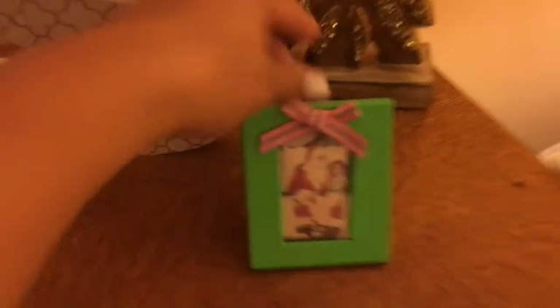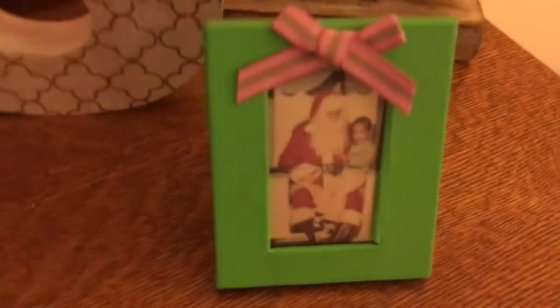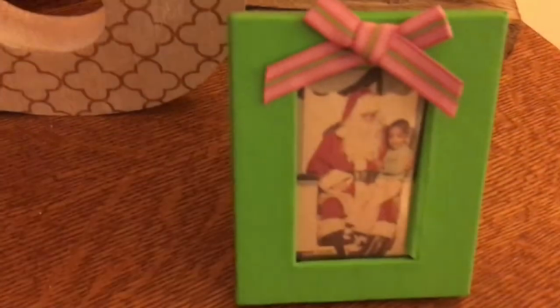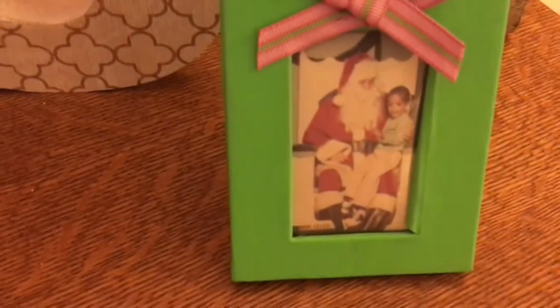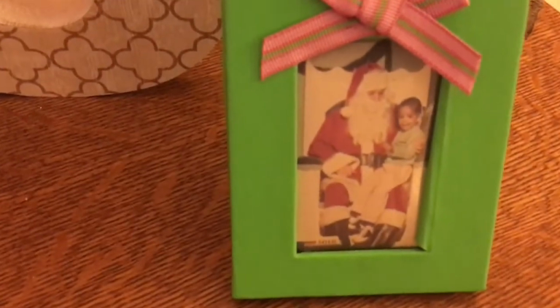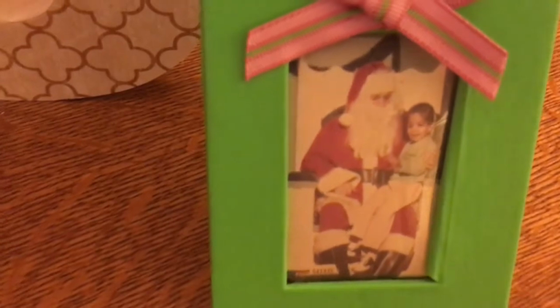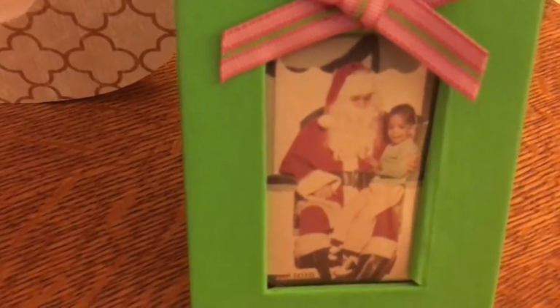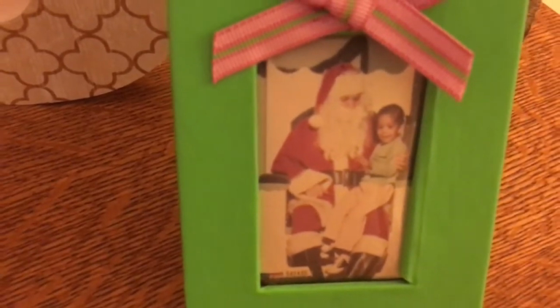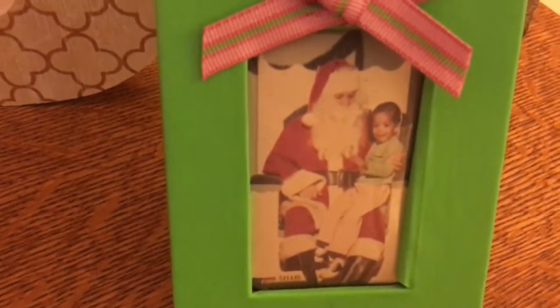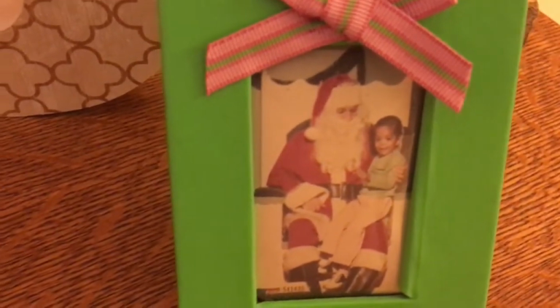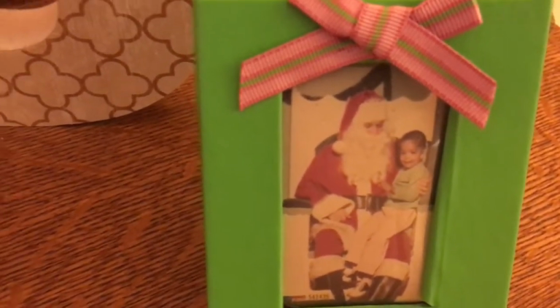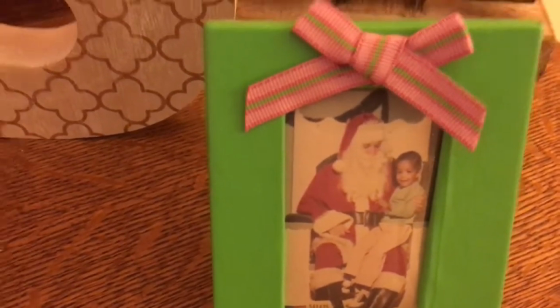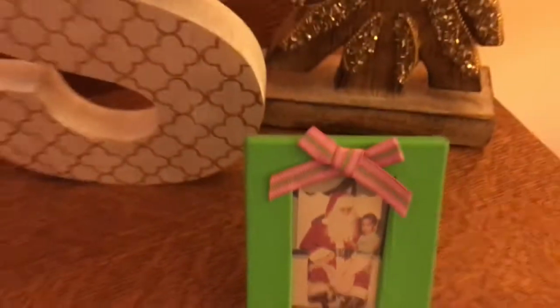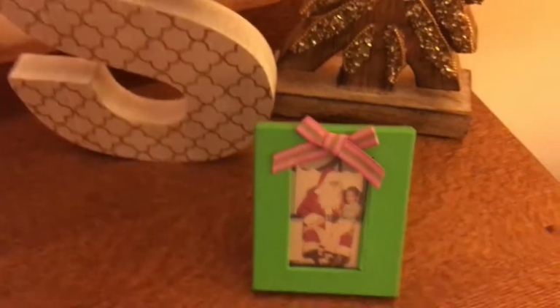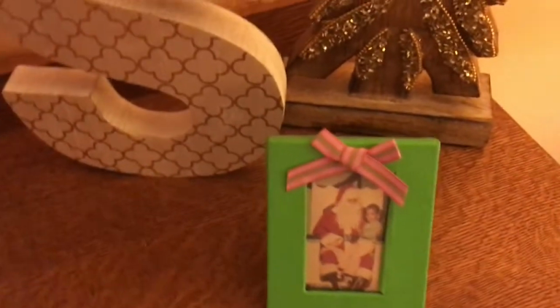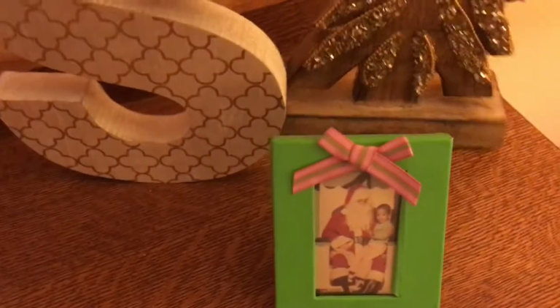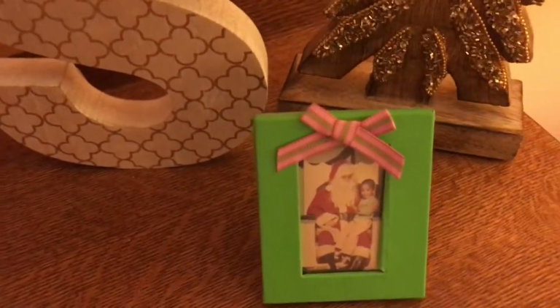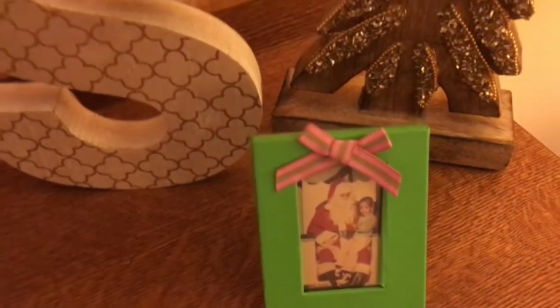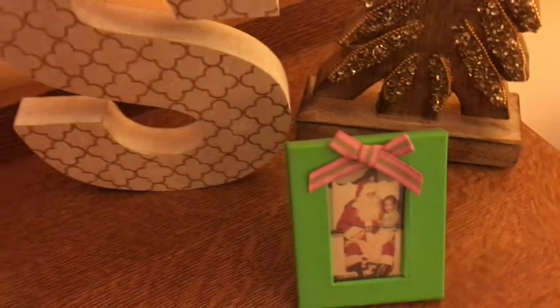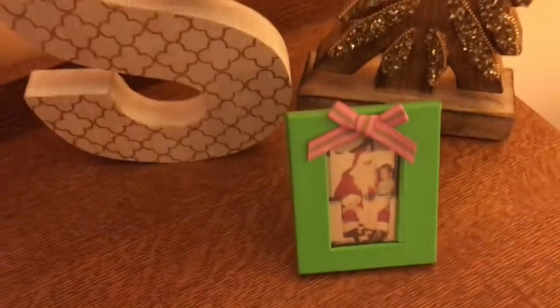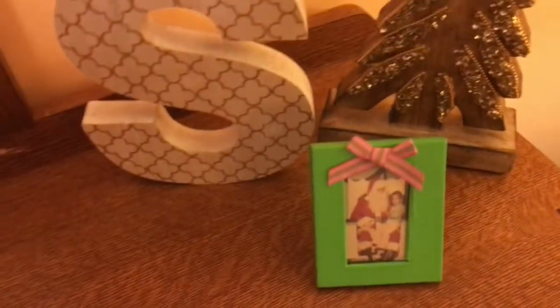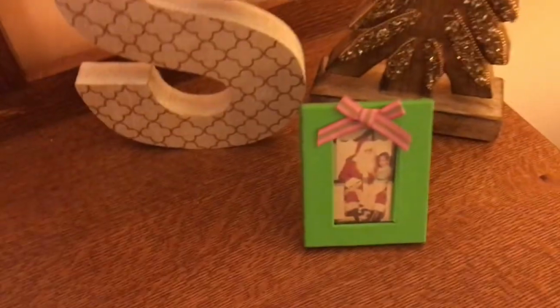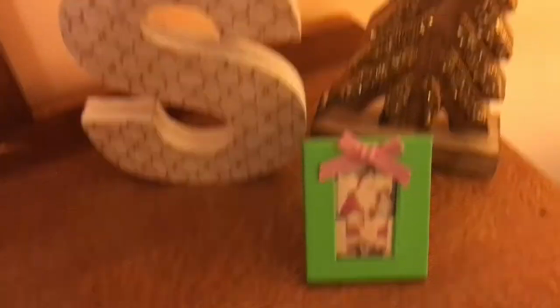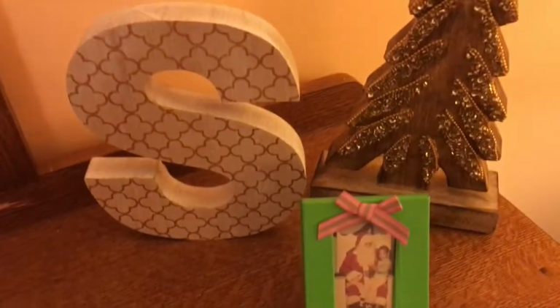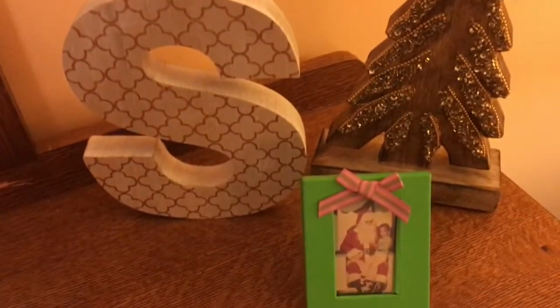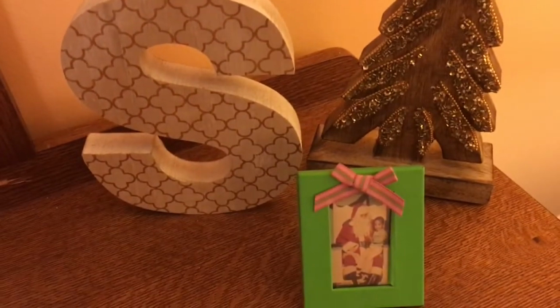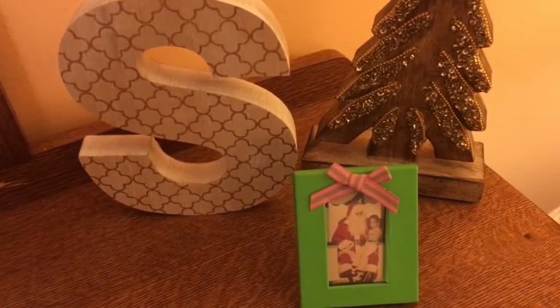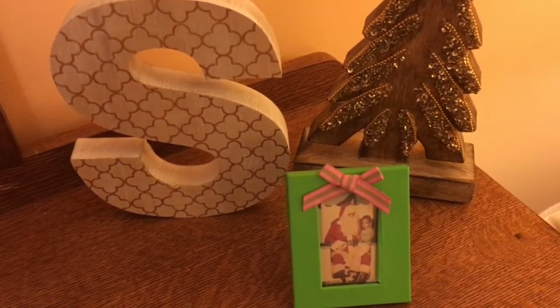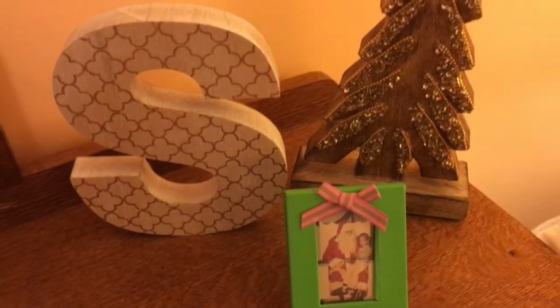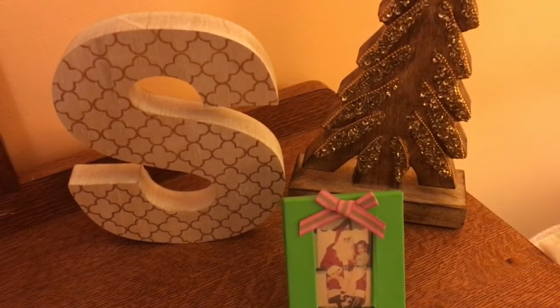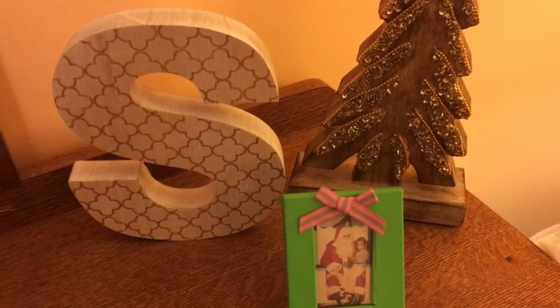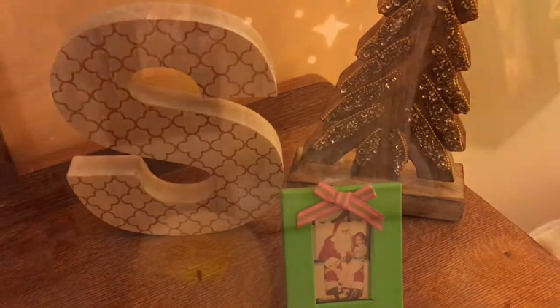And I found this cute little picture of me with Santa. So it's just a nice little holiday touch in my bedroom. So I was glad I found it.